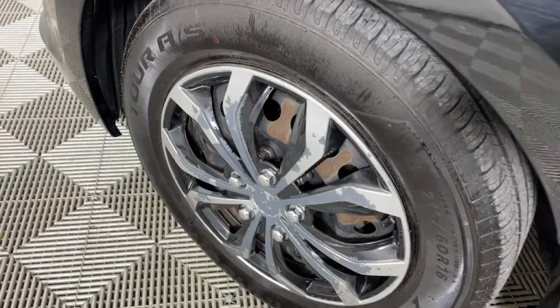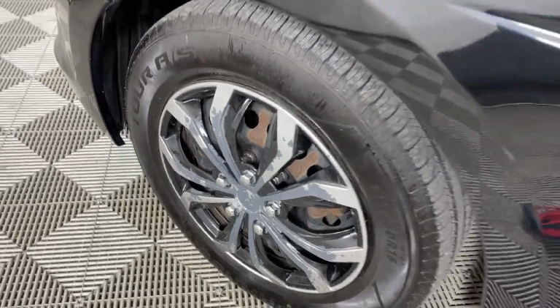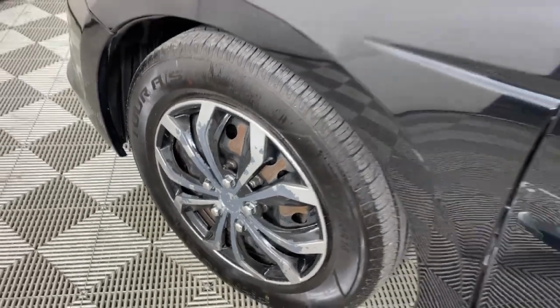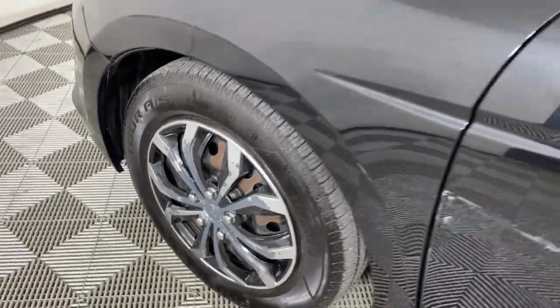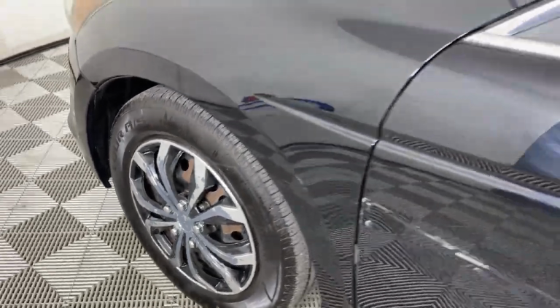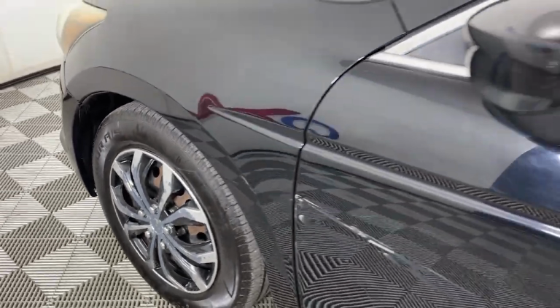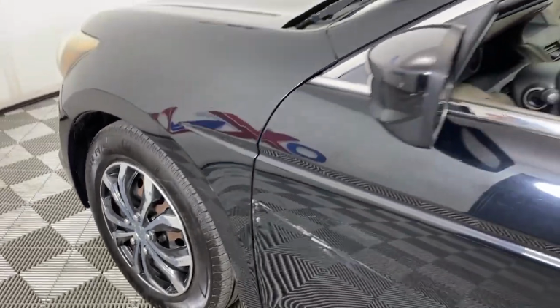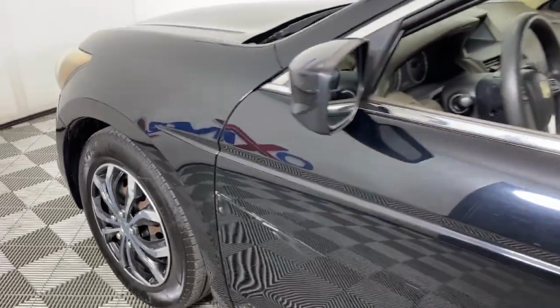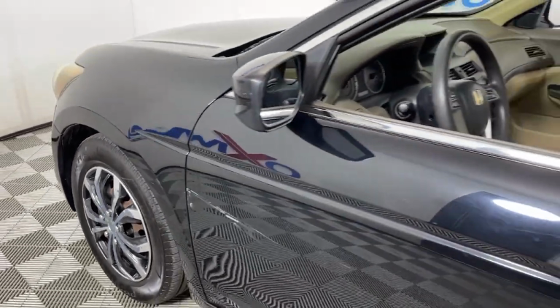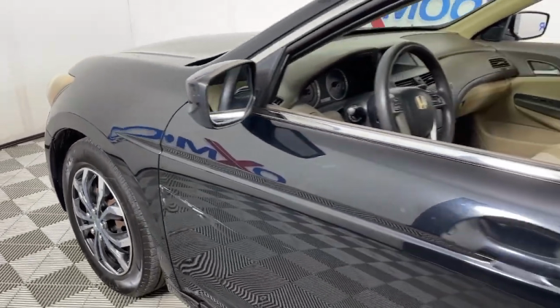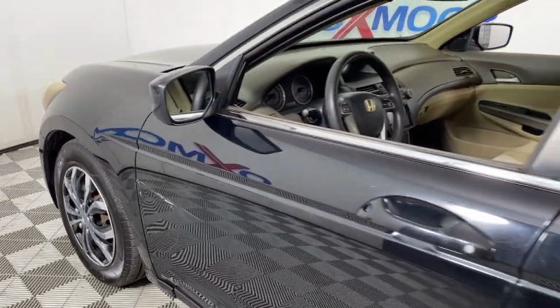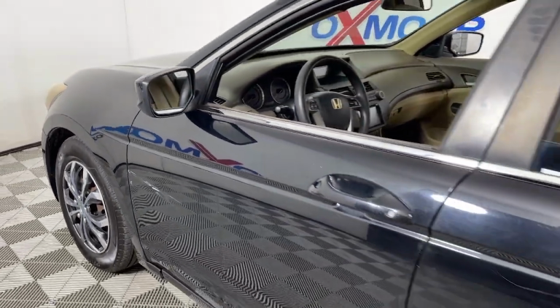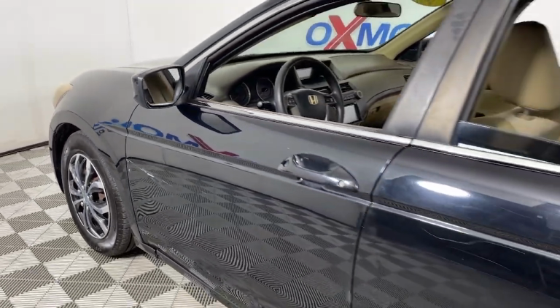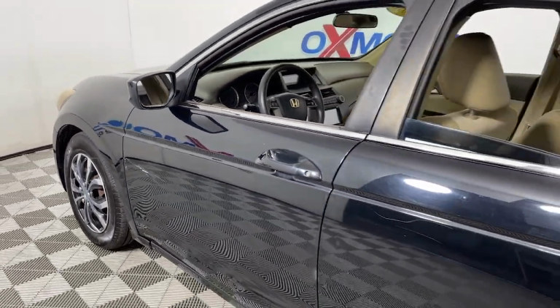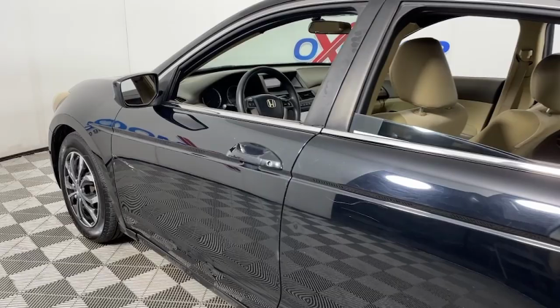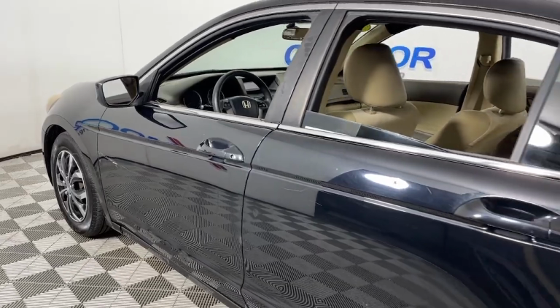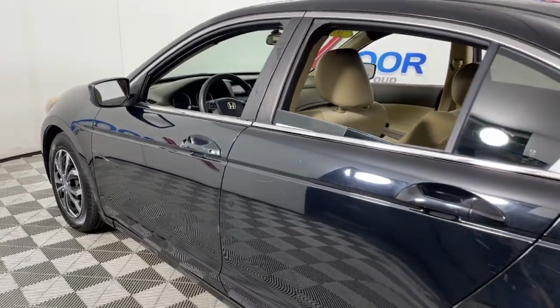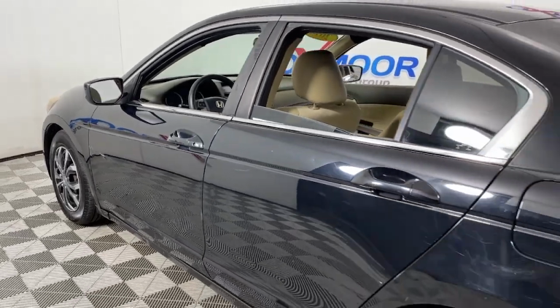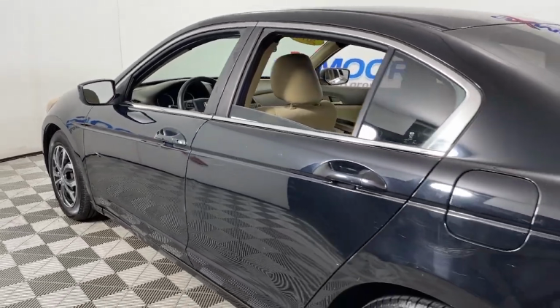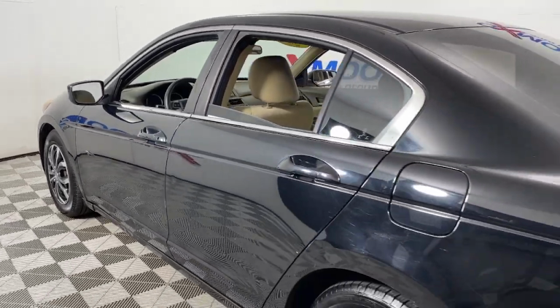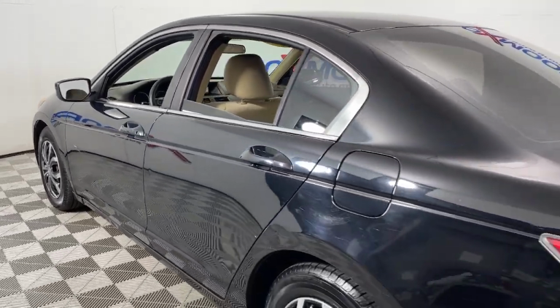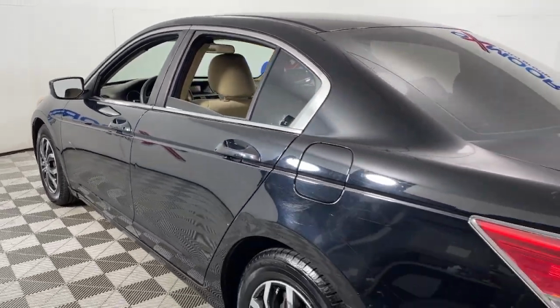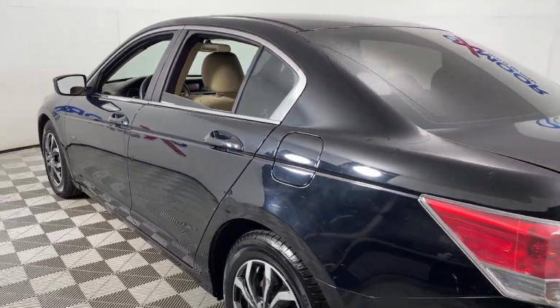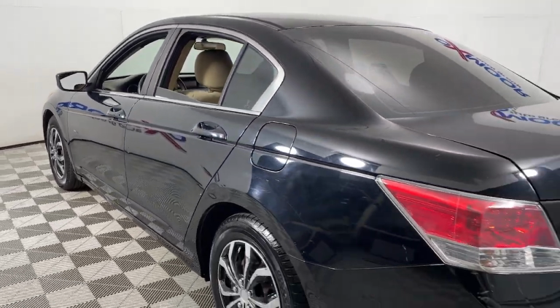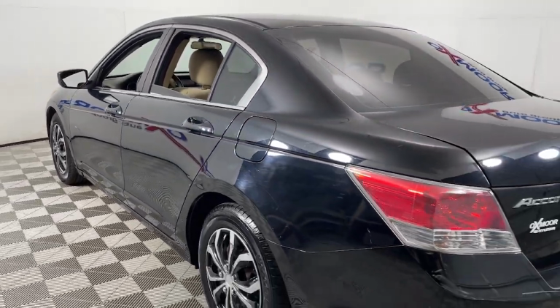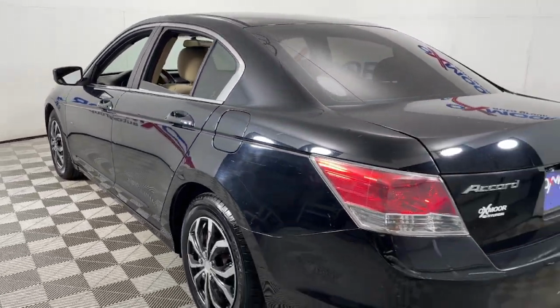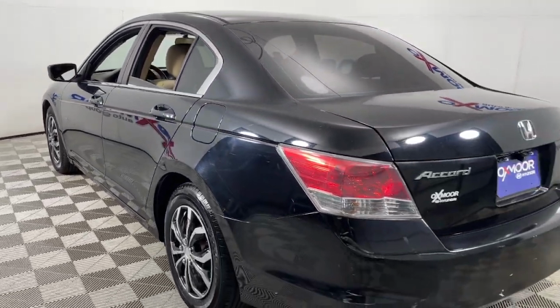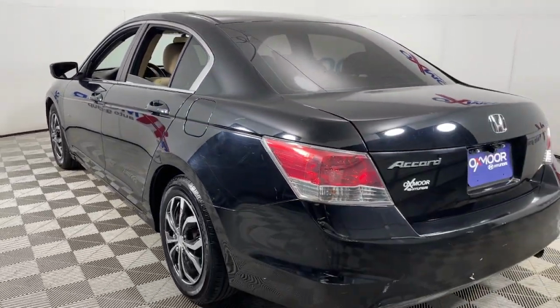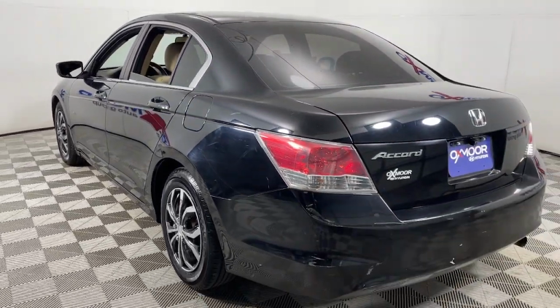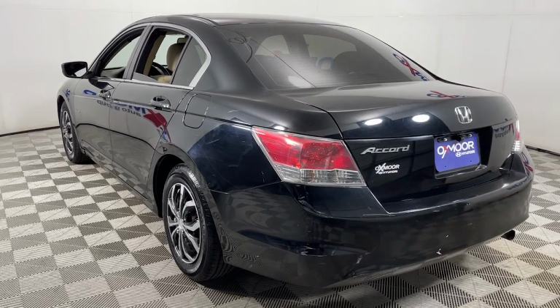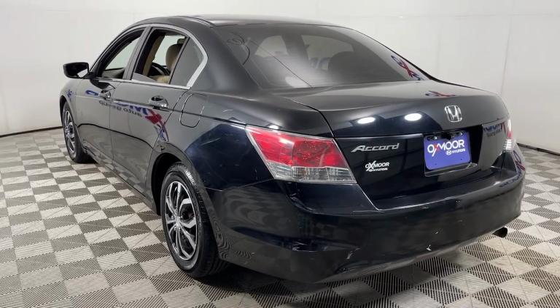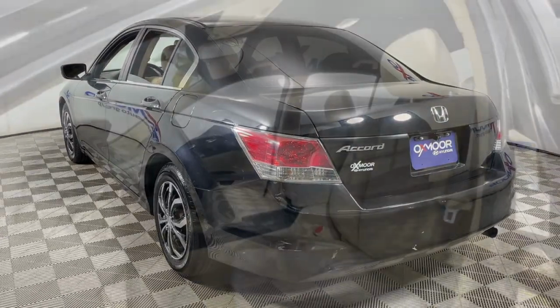Get into the 2010 Honda Accord. With less than 200,000 miles on the odometer, this vehicle stands out from the rest. Prepare to be amazed by the Accord.